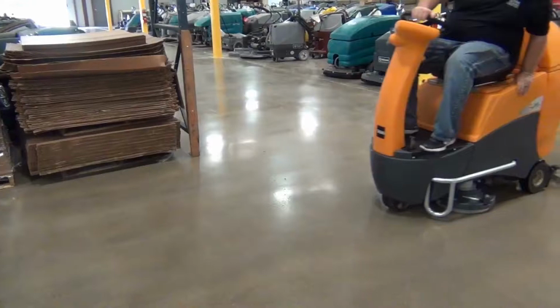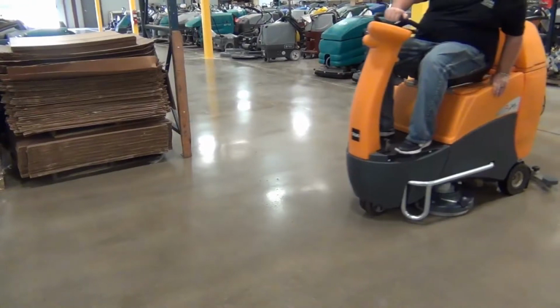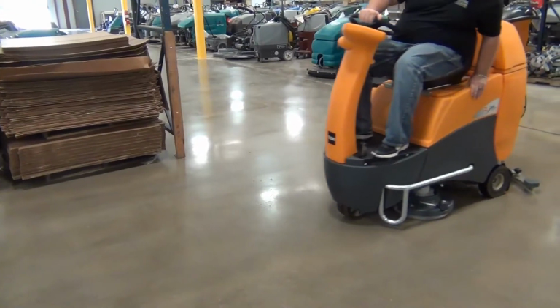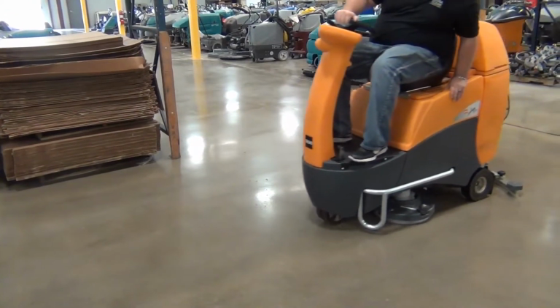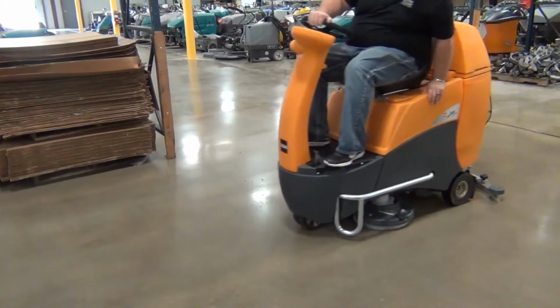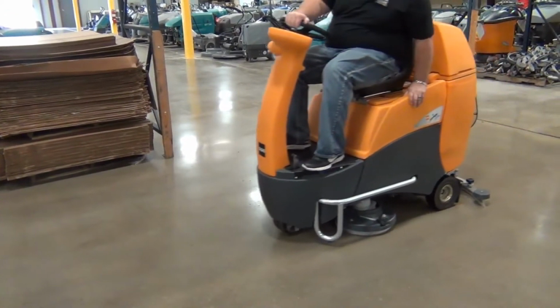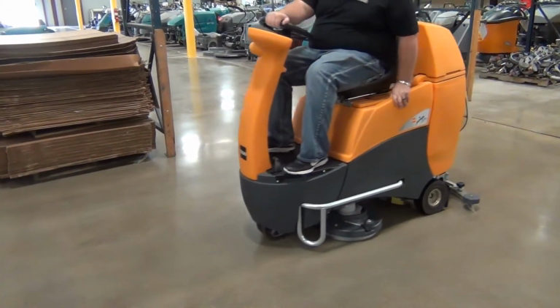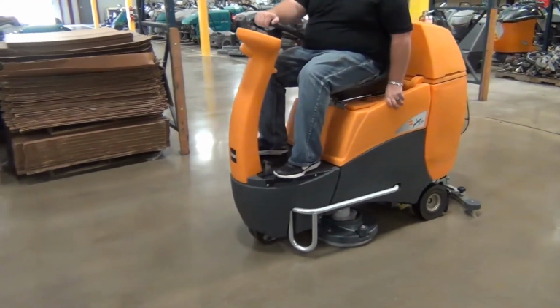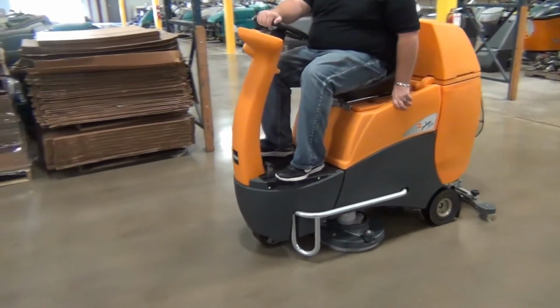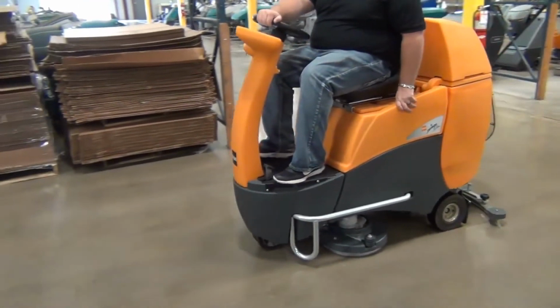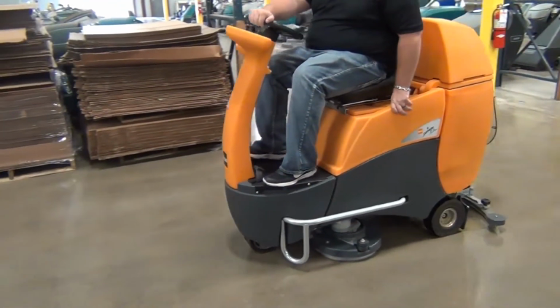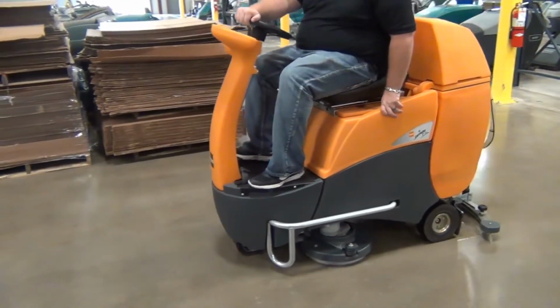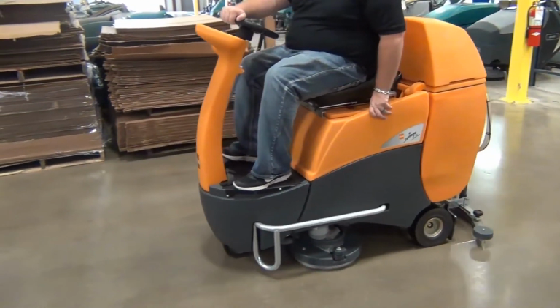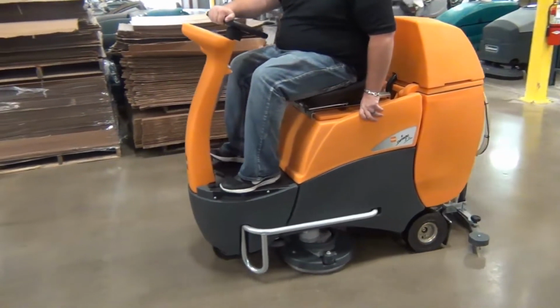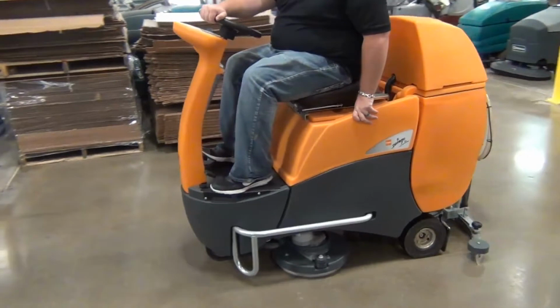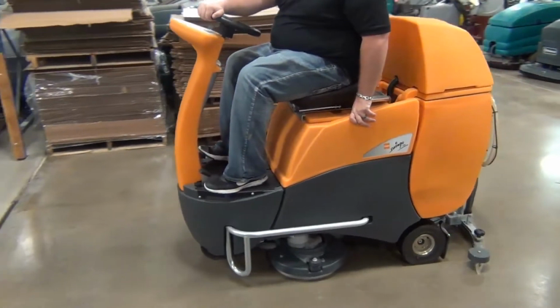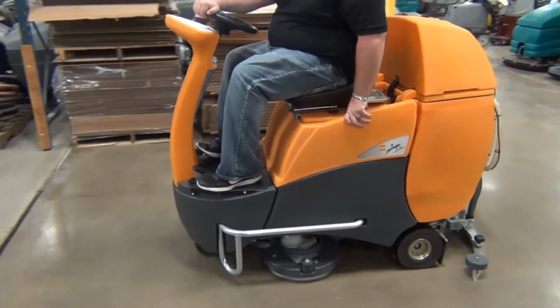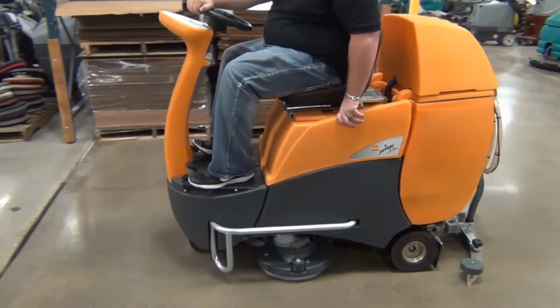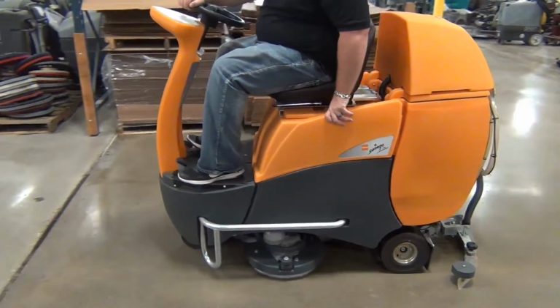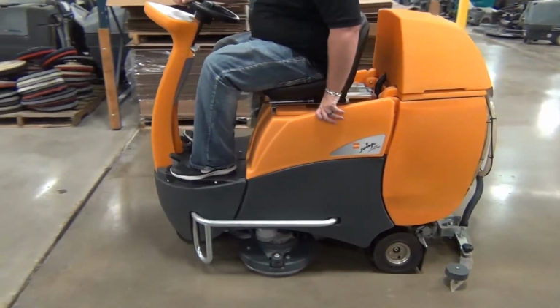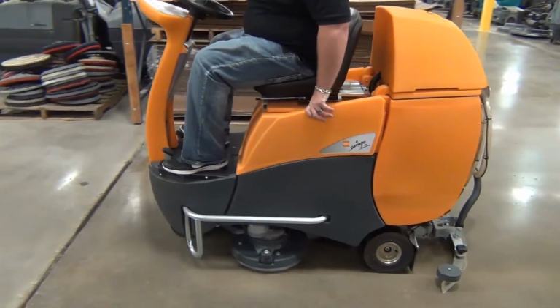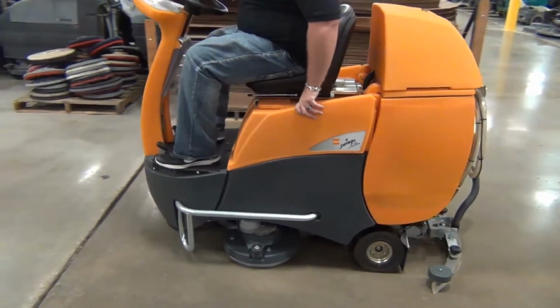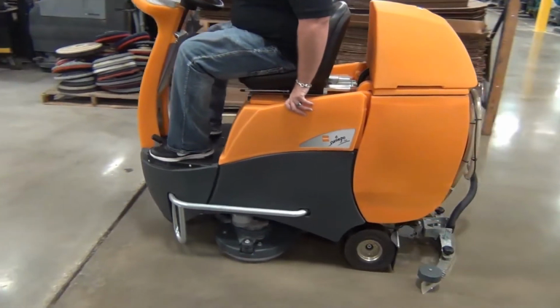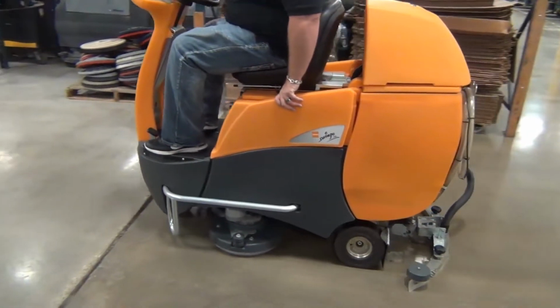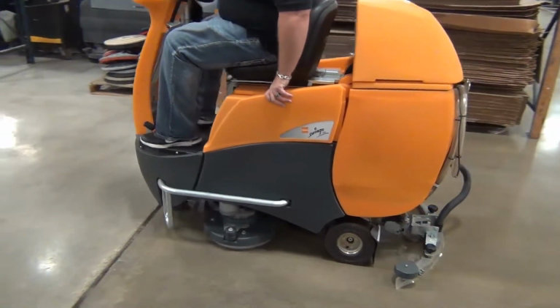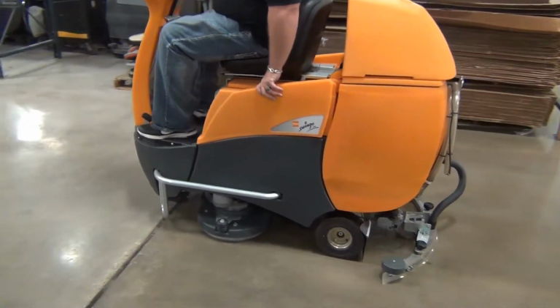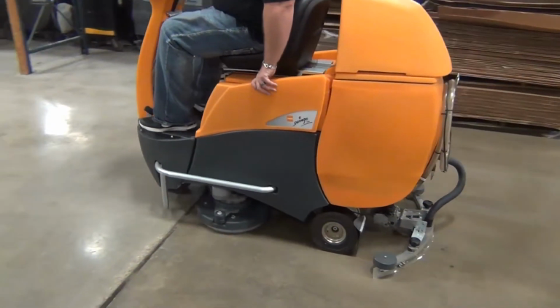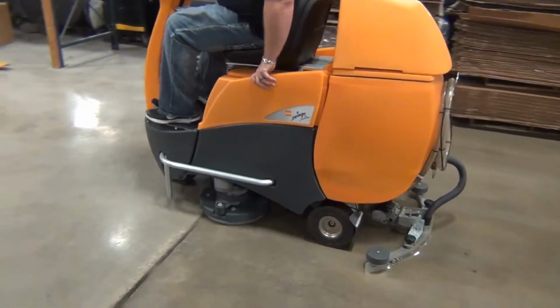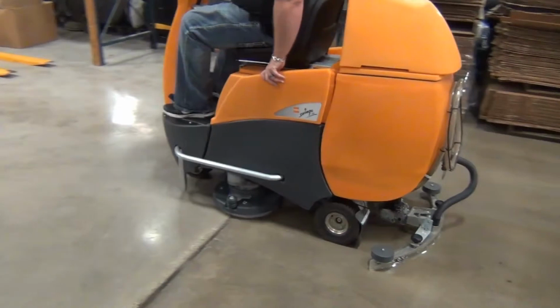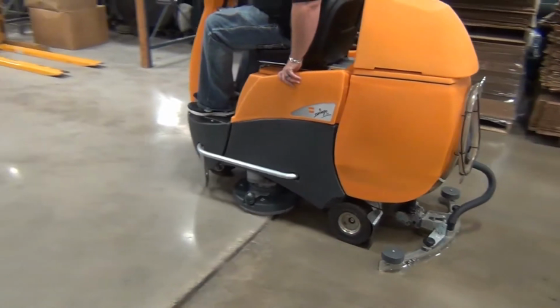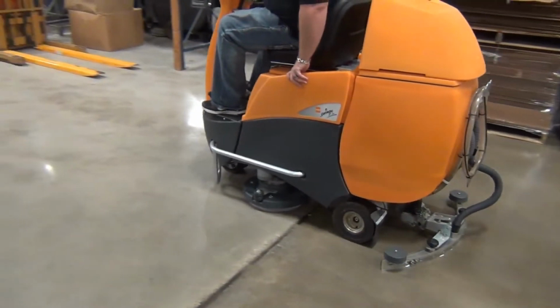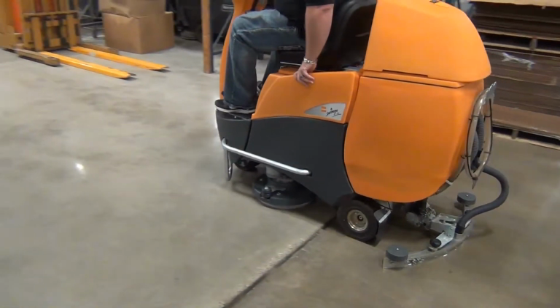The Taski Swingo 2500 has a working width of 28 inches. The squeegee width is 37 inches. The solution tank bag system is 25 gallons, and the recovery tank bag system is 25 gallons.